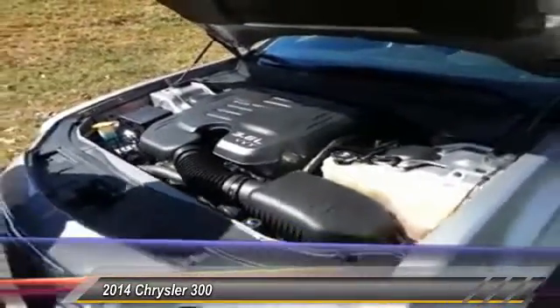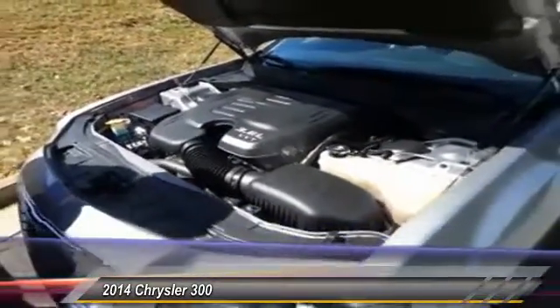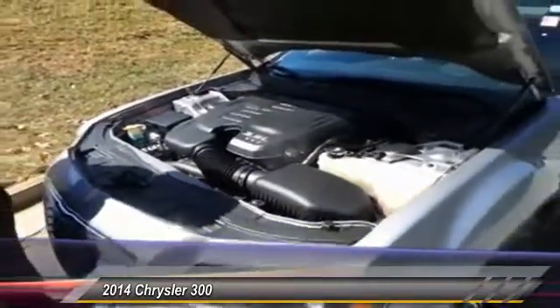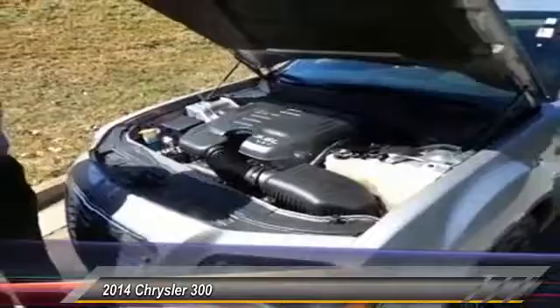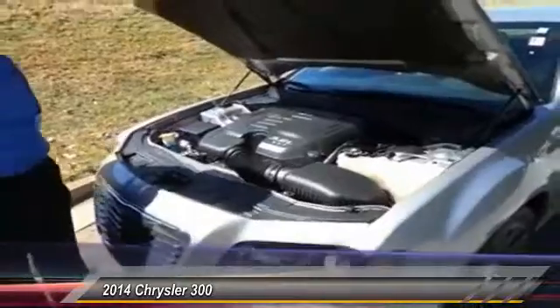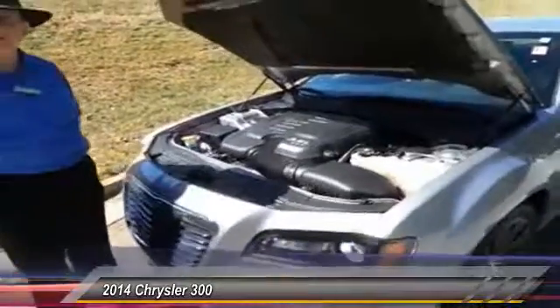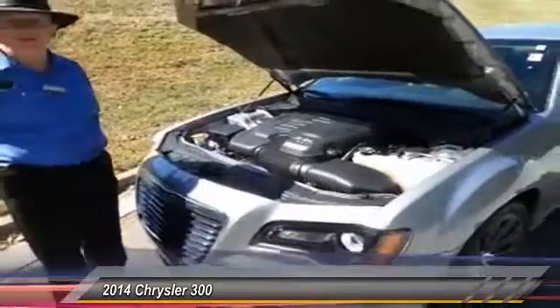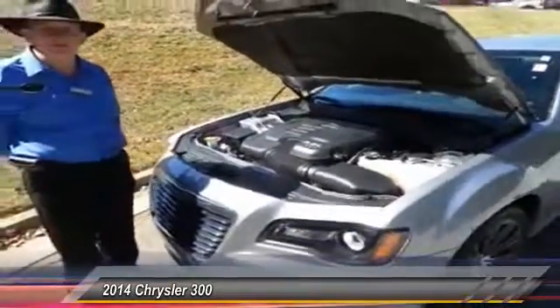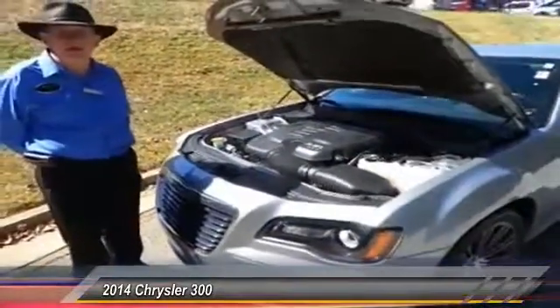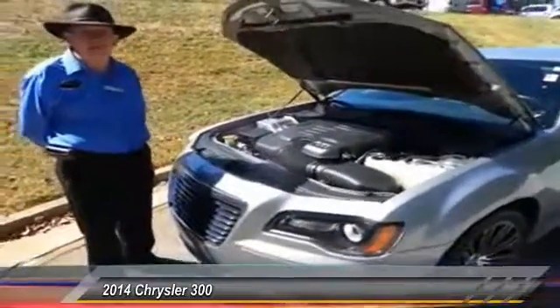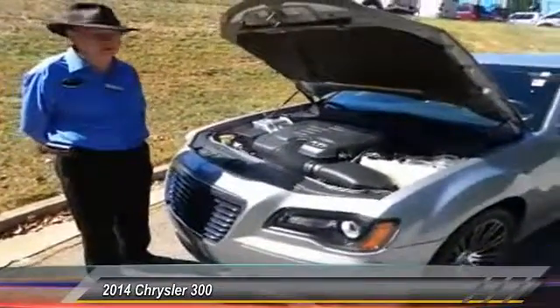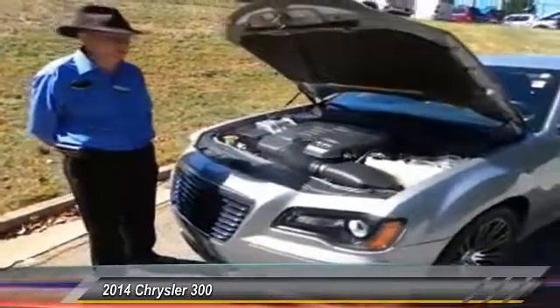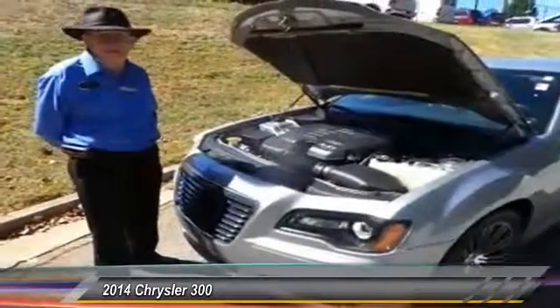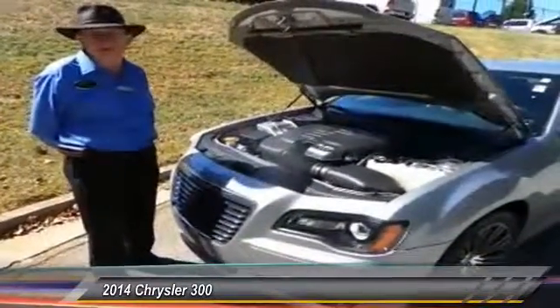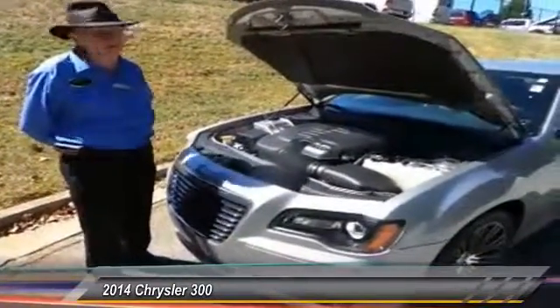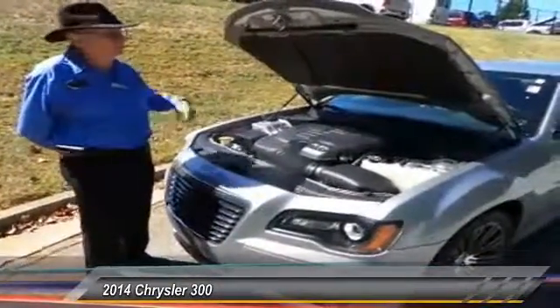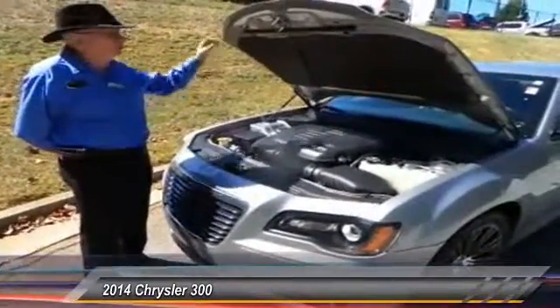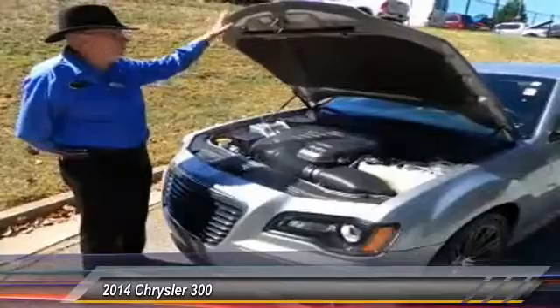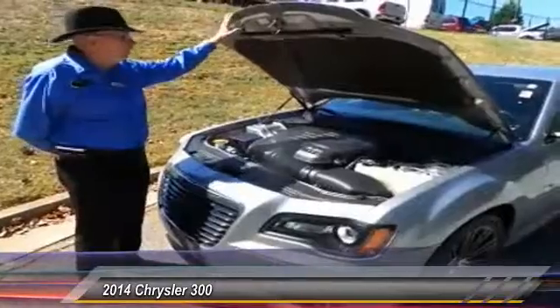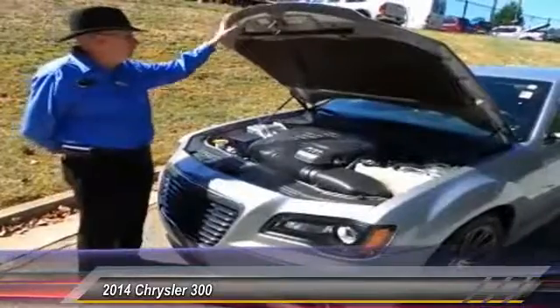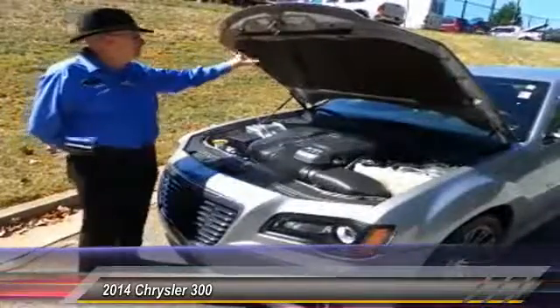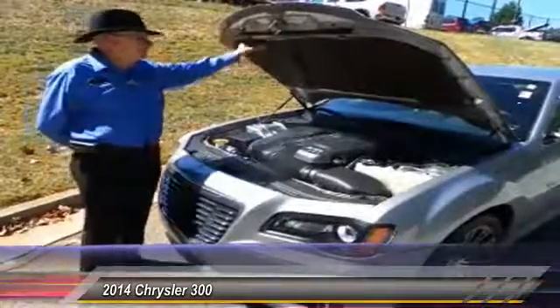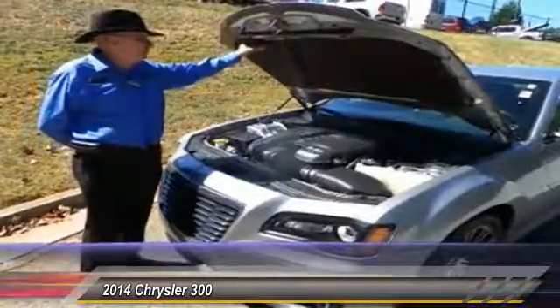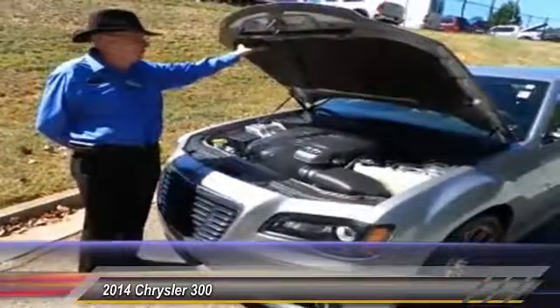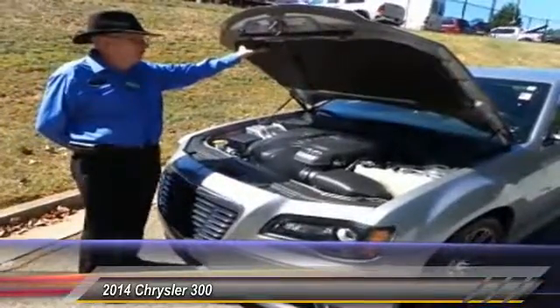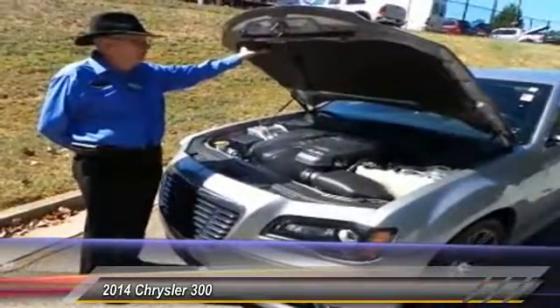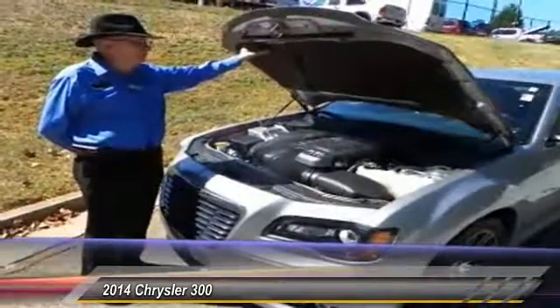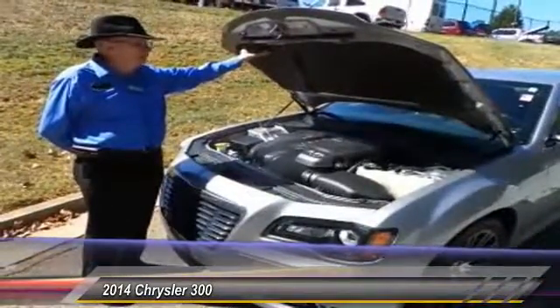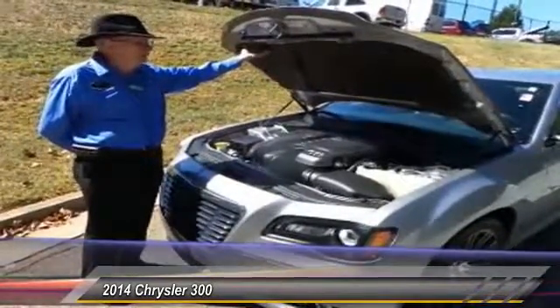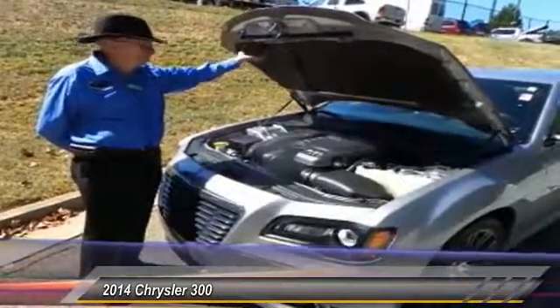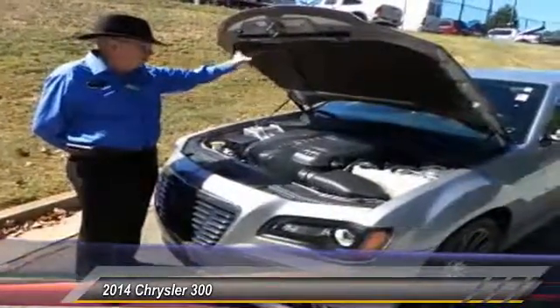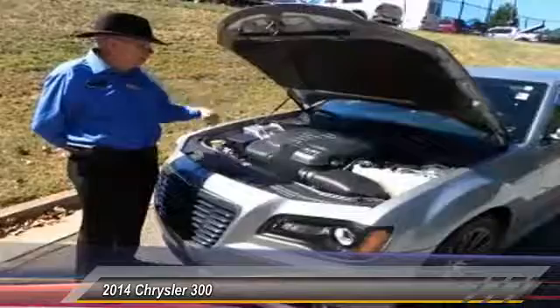Maserati is actually taking the blocks of these engines now and building a 400 horsepower sports car with it. Of course, you have safety features and convenient features such as the hood blanket.